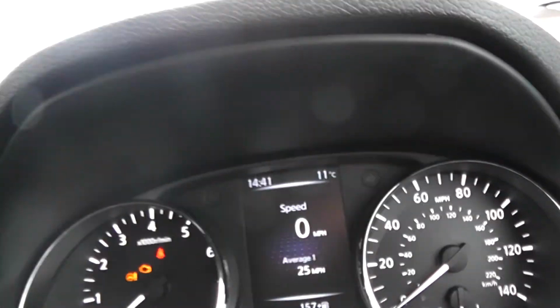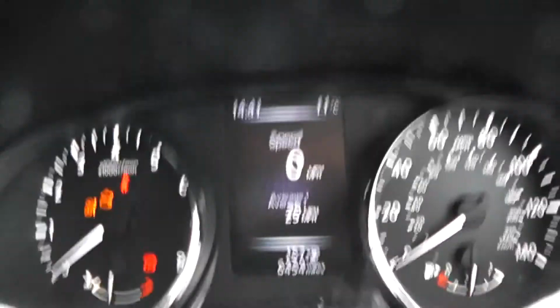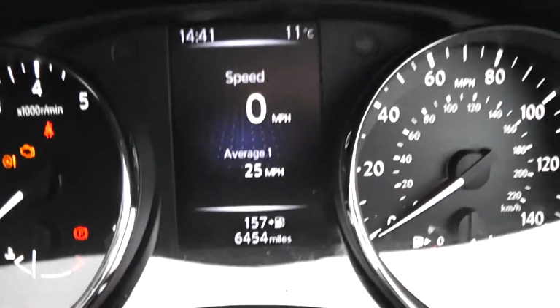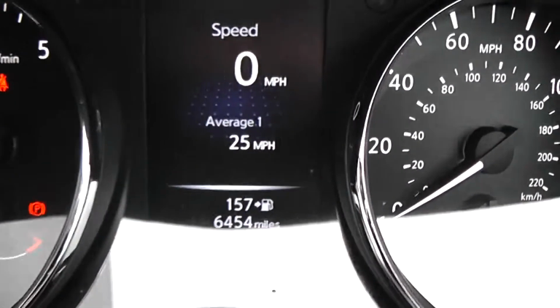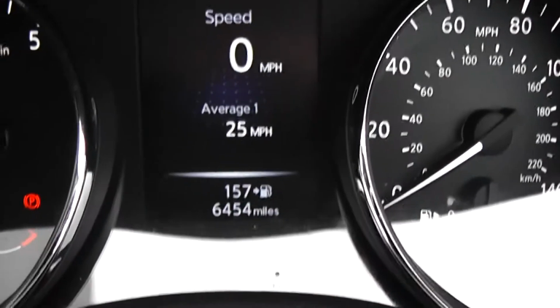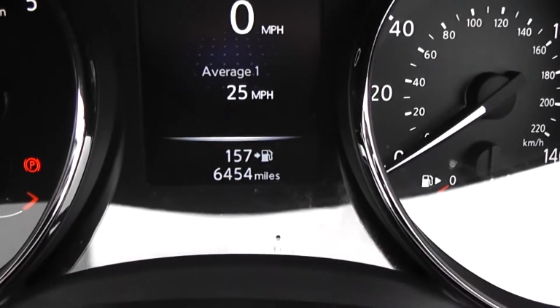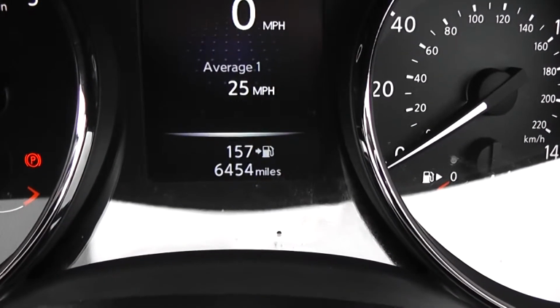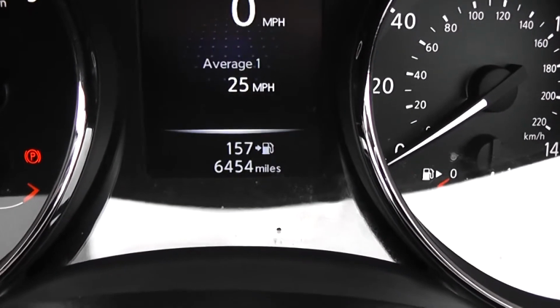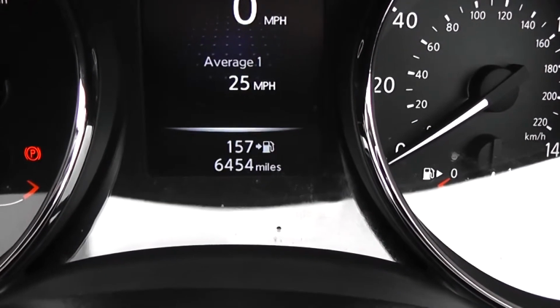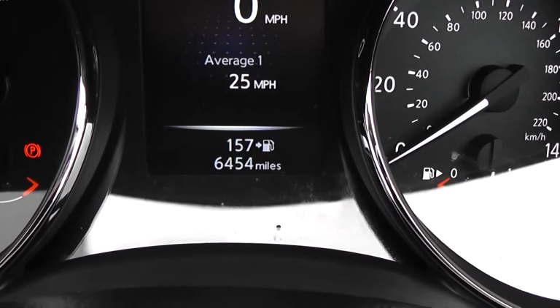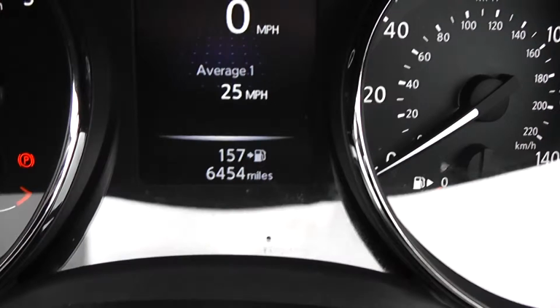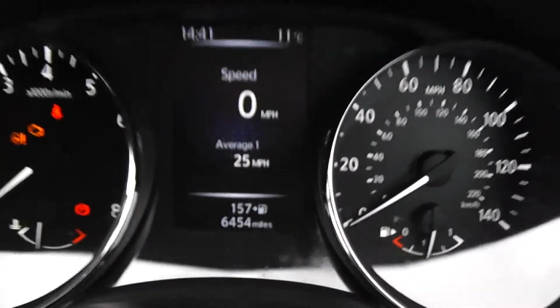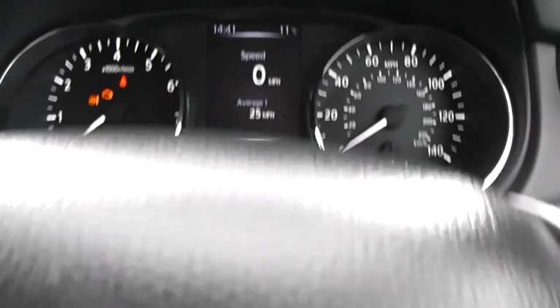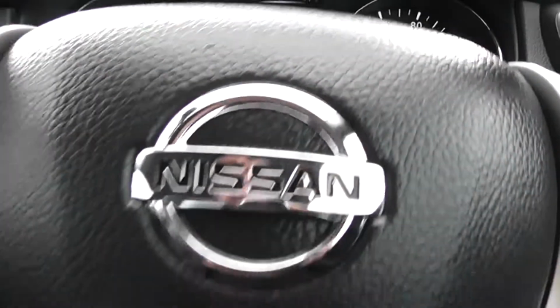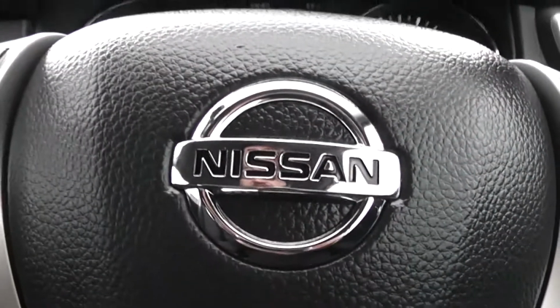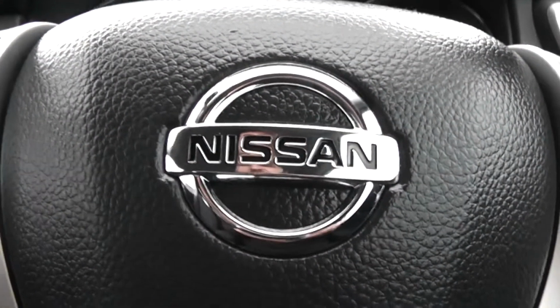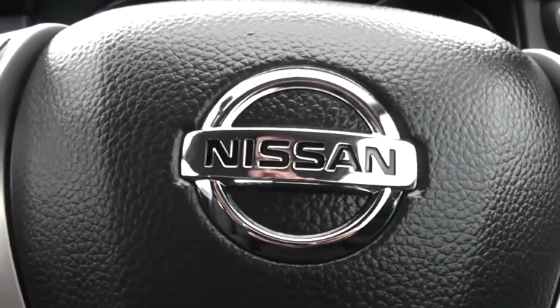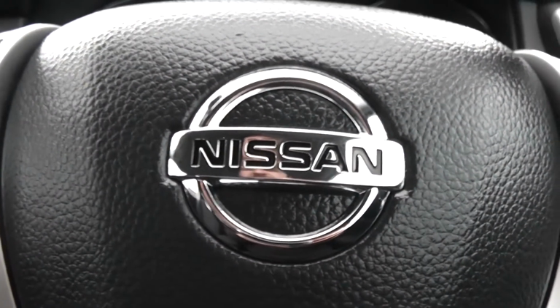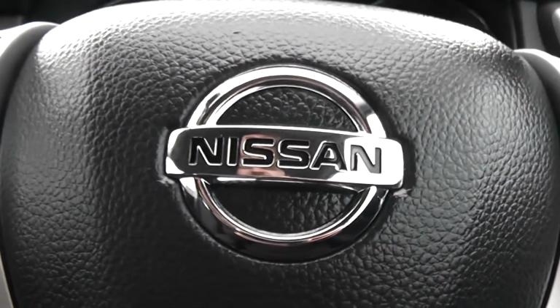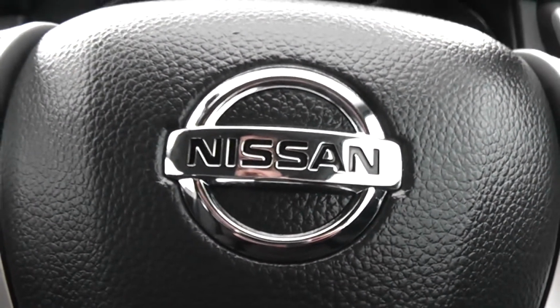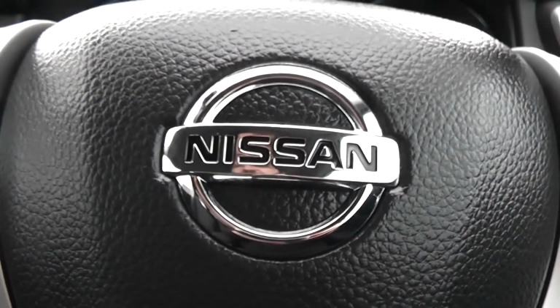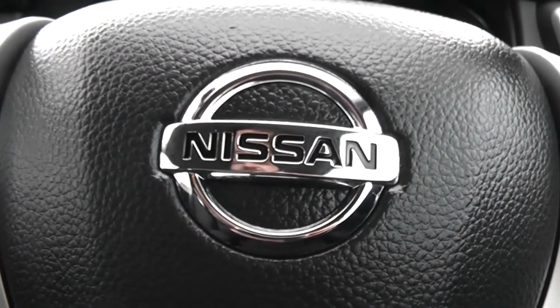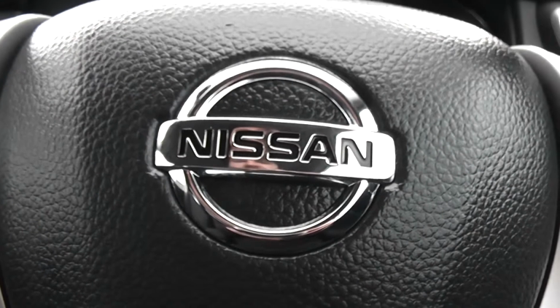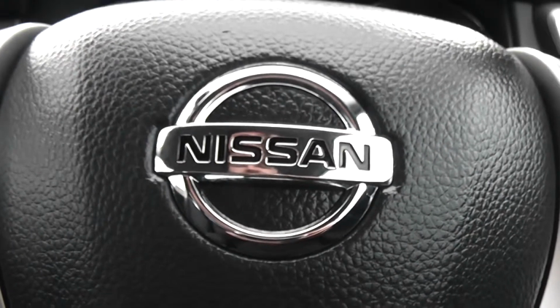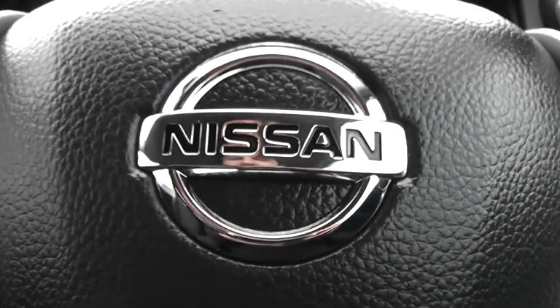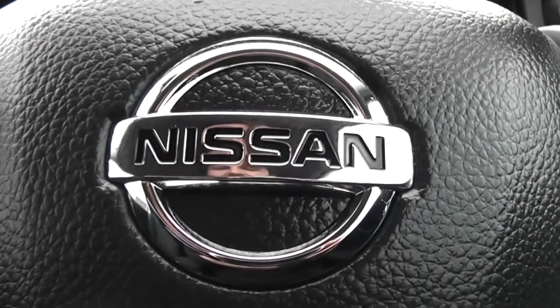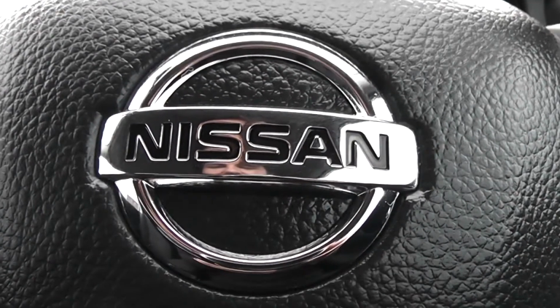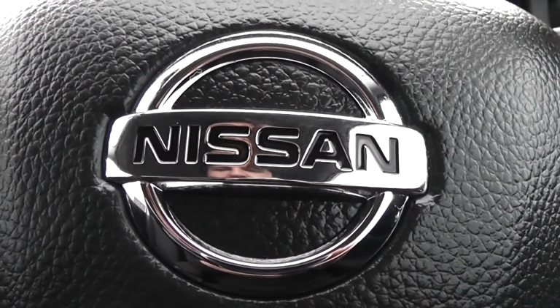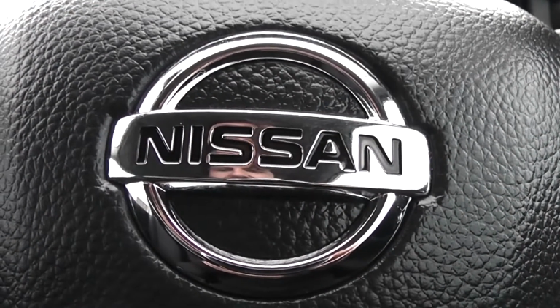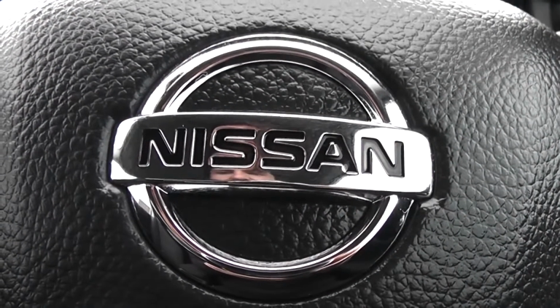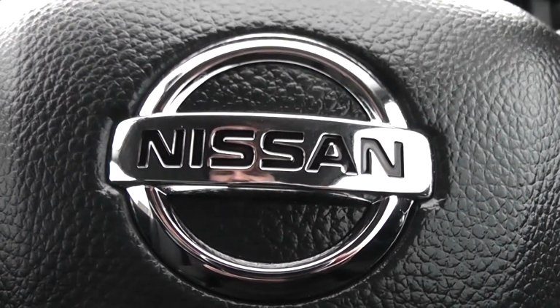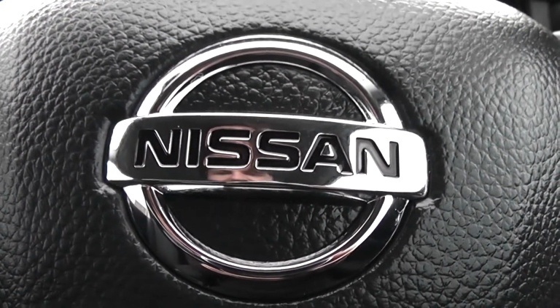As you can see here, this Qashqai is currently showing 6,454 miles. It's available on our website and you can reserve online to receive an additional £75 discount. Here at Wessex Nissan on Hadfield Road we guarantee to give you the best deals on finance.